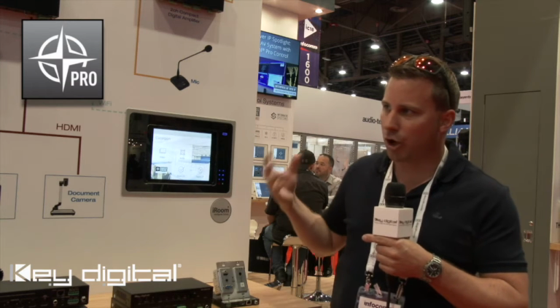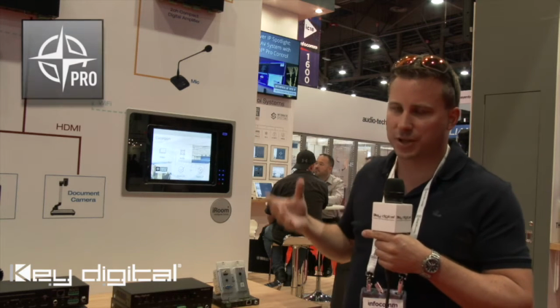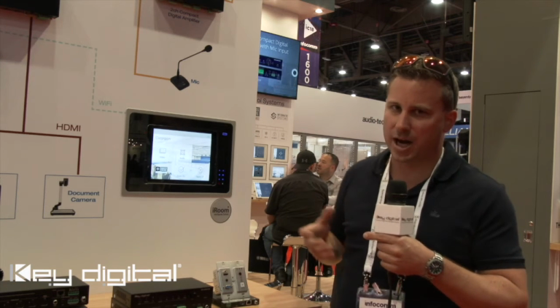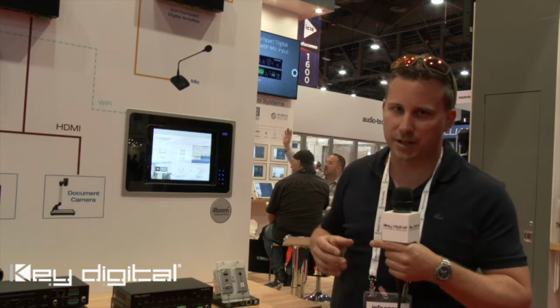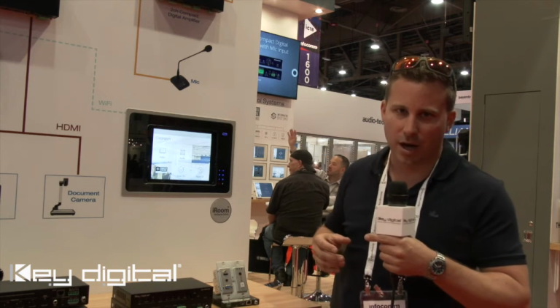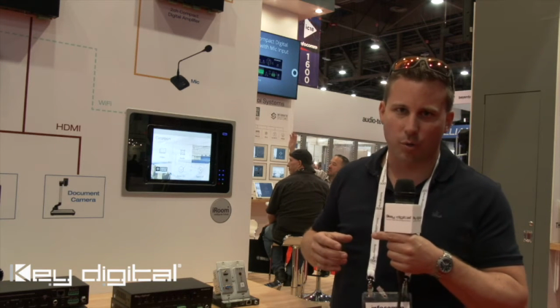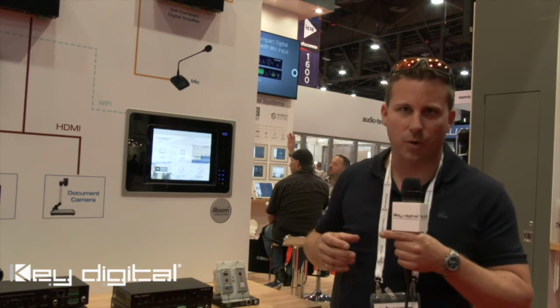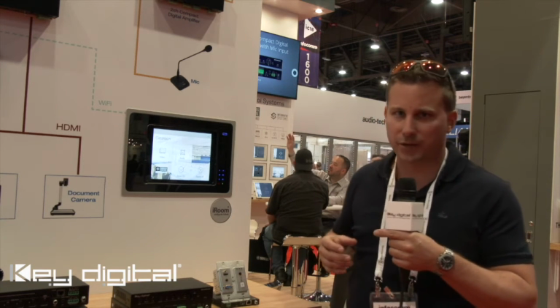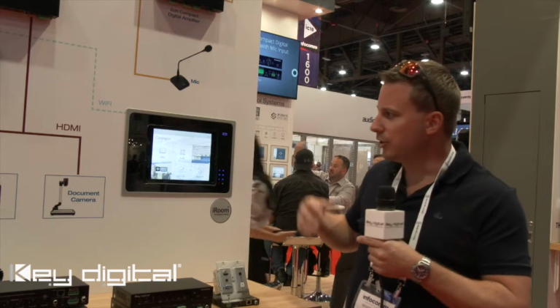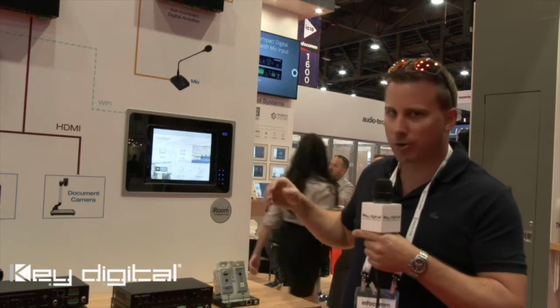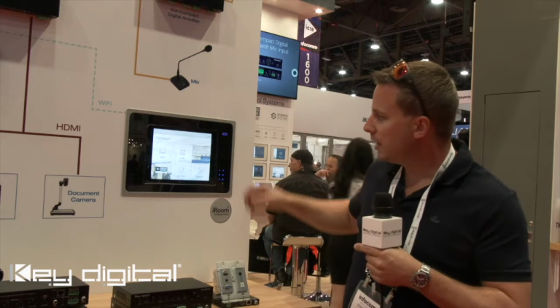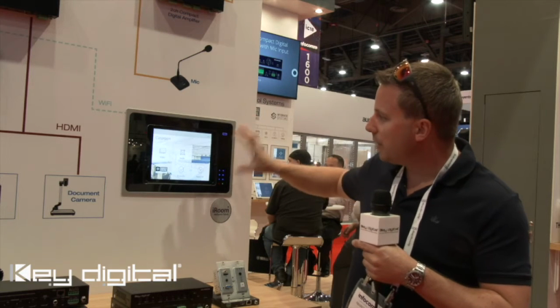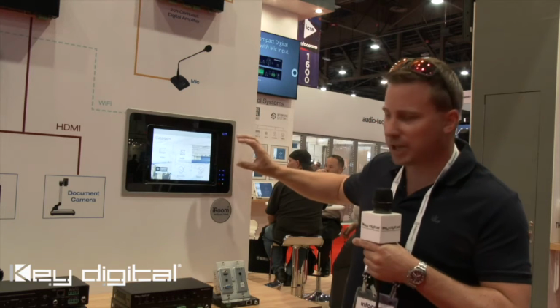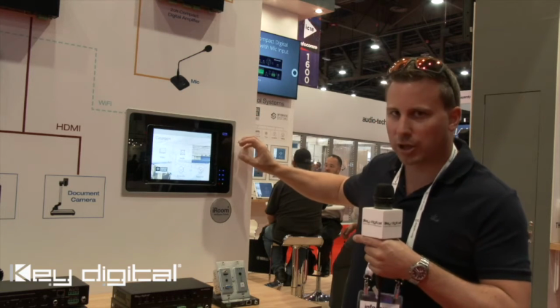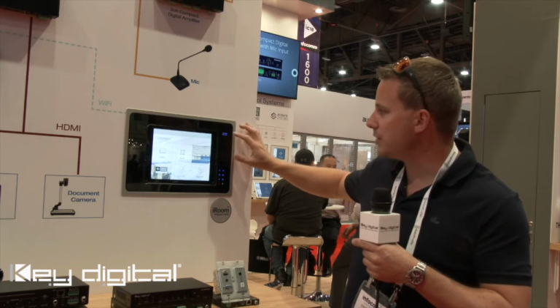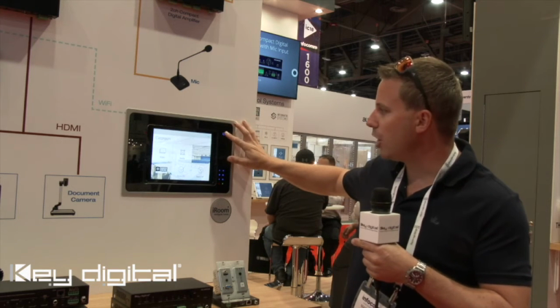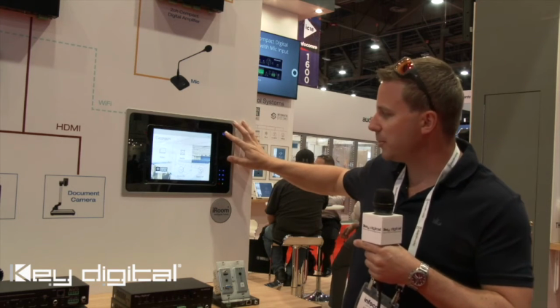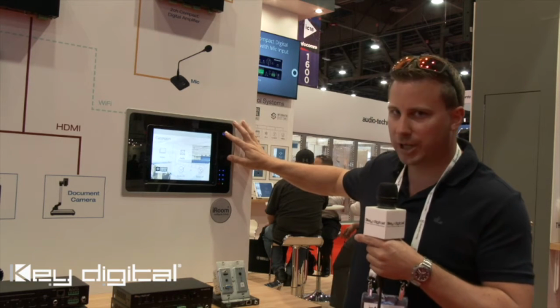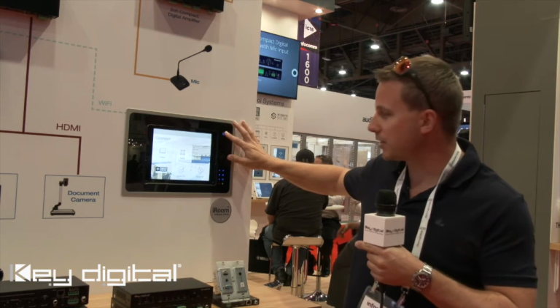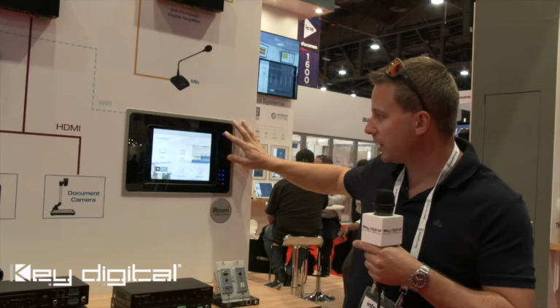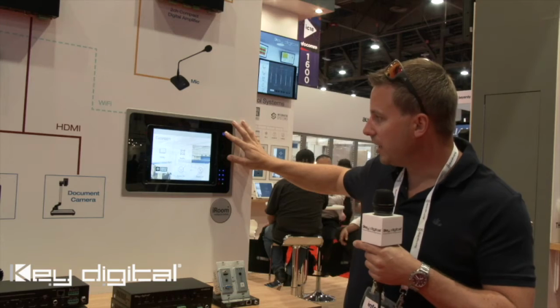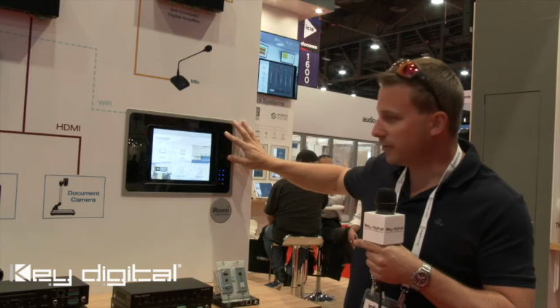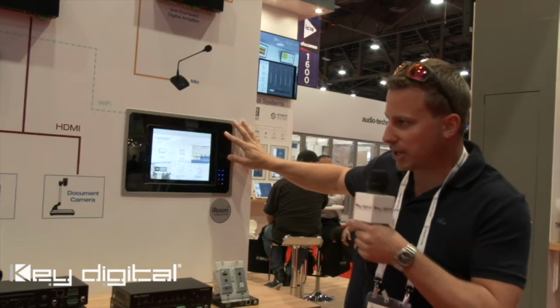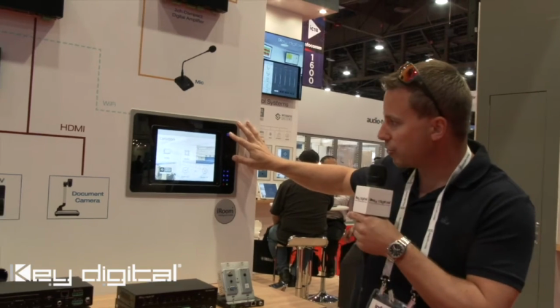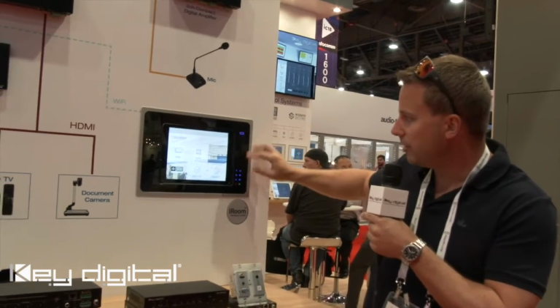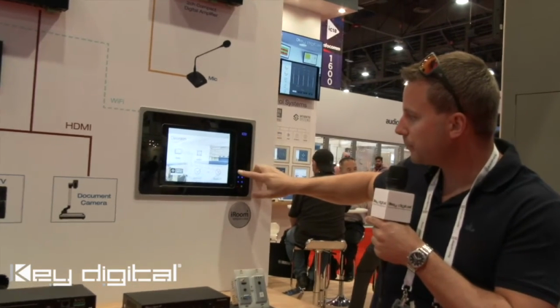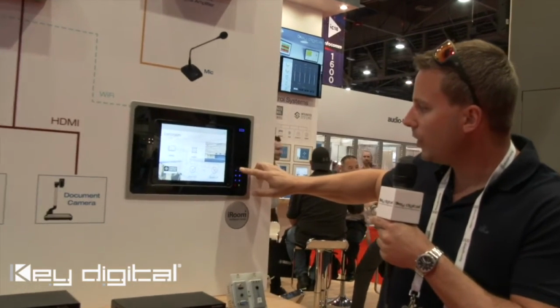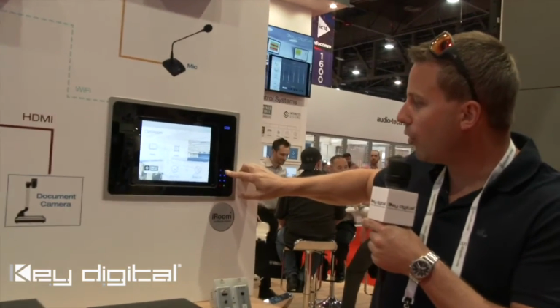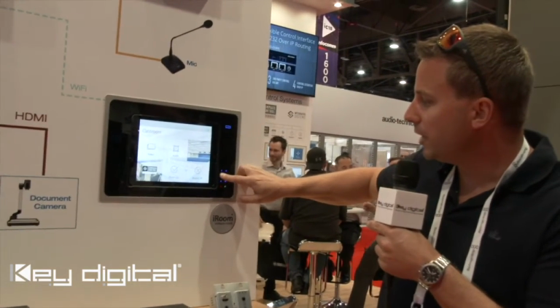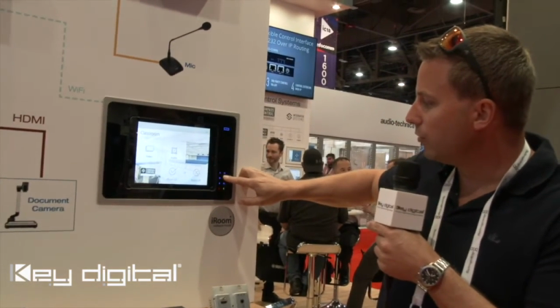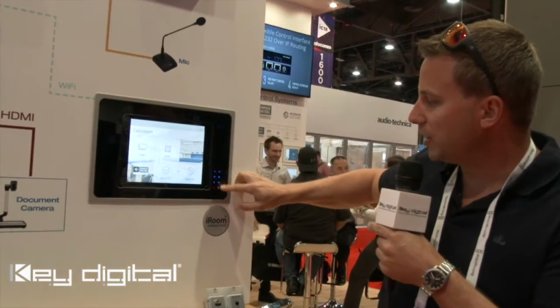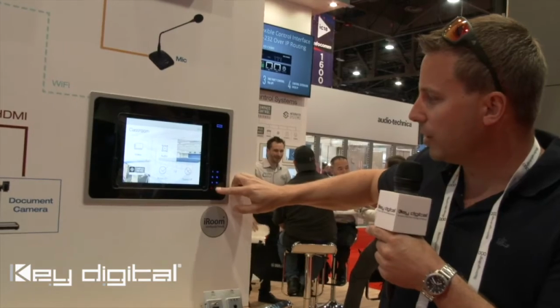To lock and secure the iPad in a commercial environment, you need a dock. This particular model allows you to lock the iPad and release it electronically, either through the driver or your own 4-digit PIN code.